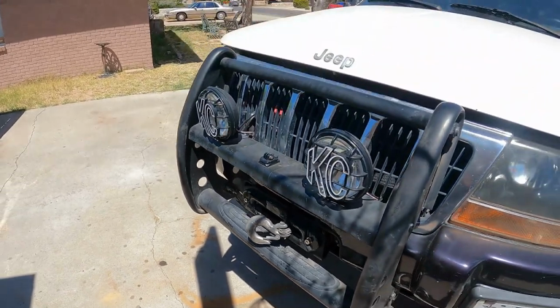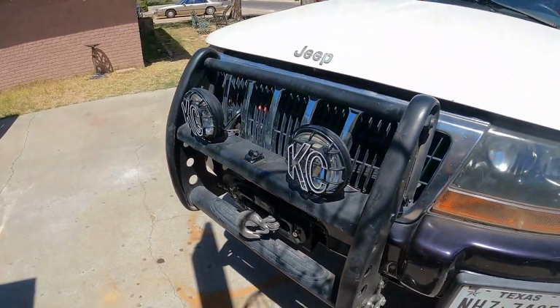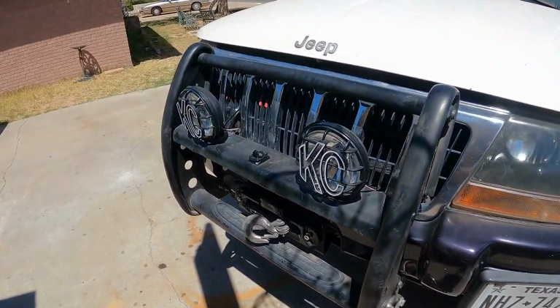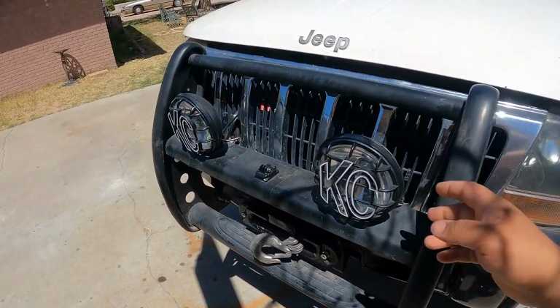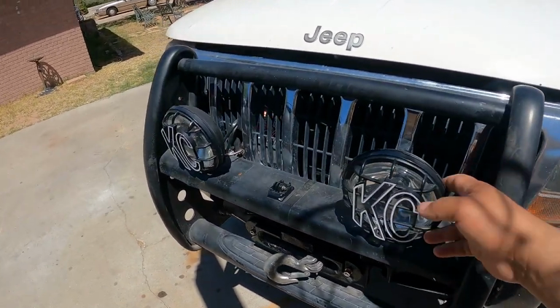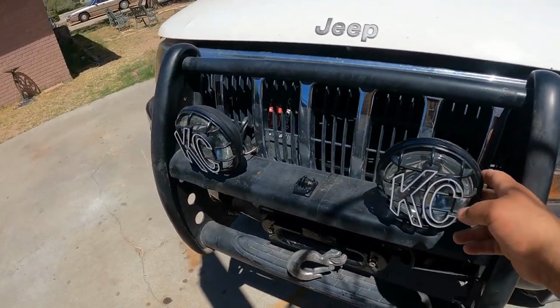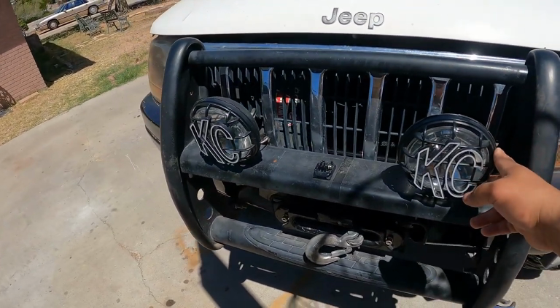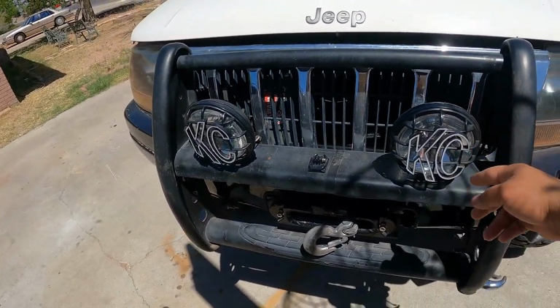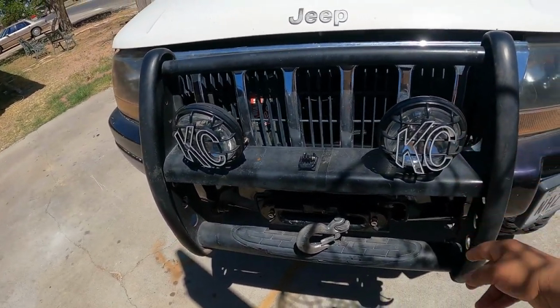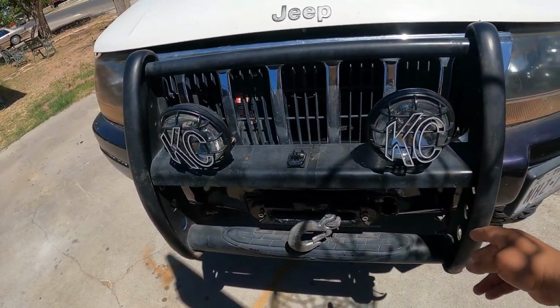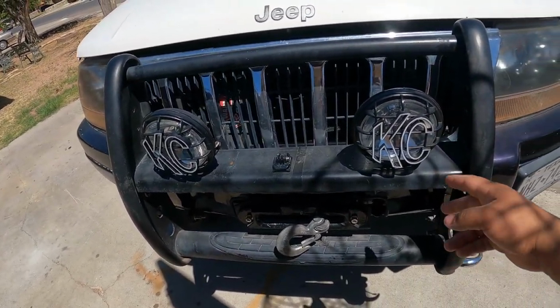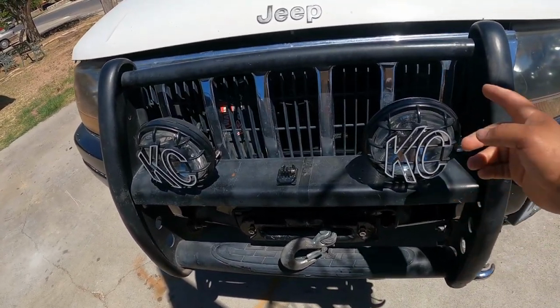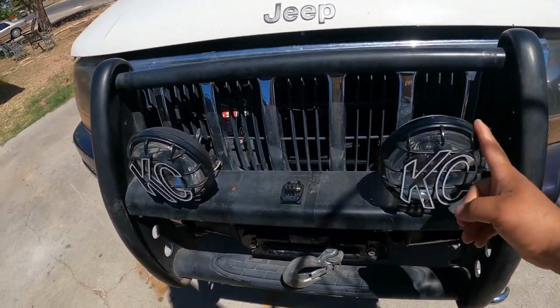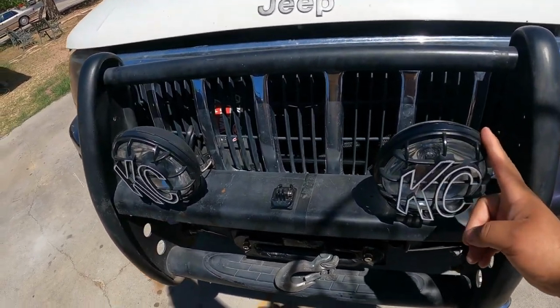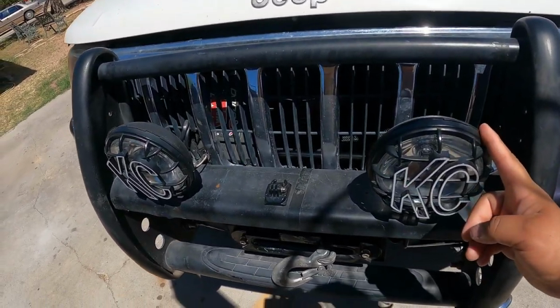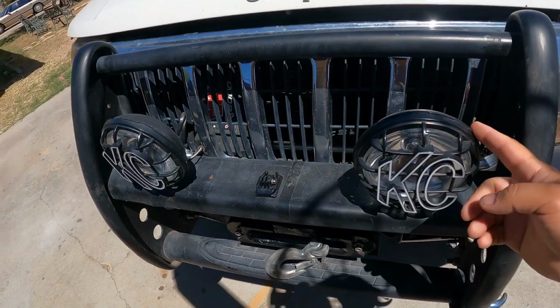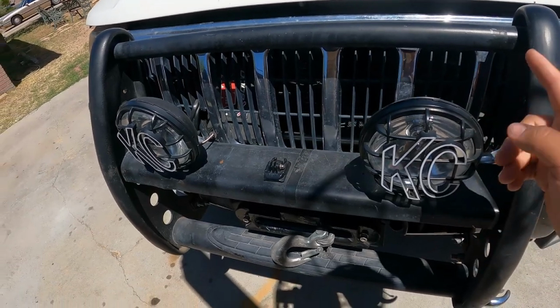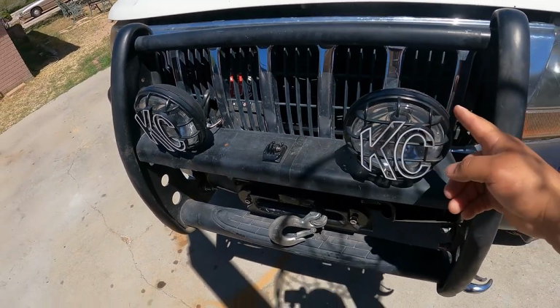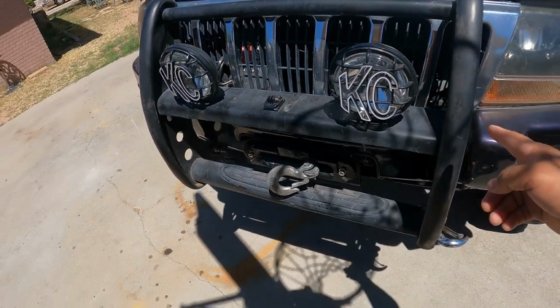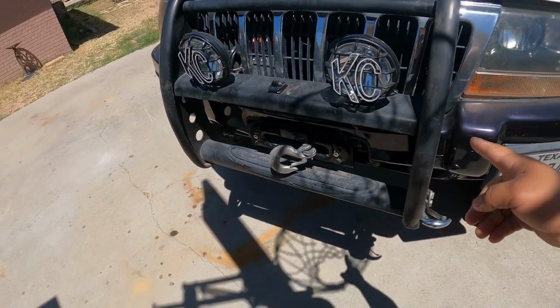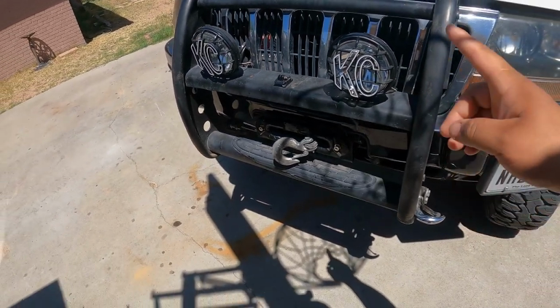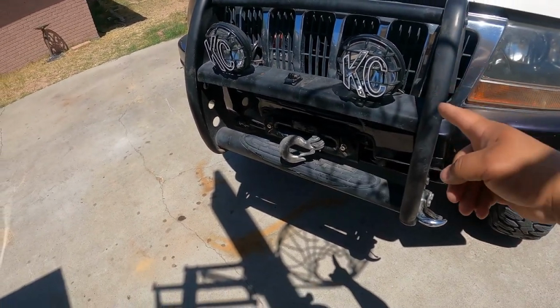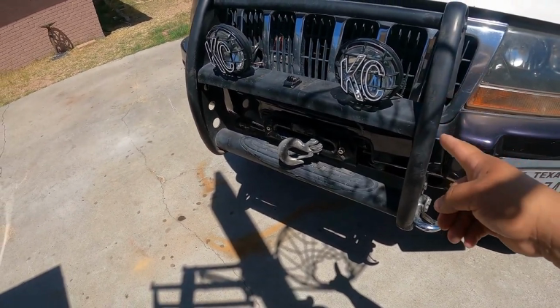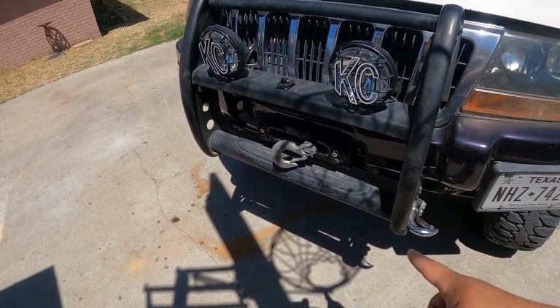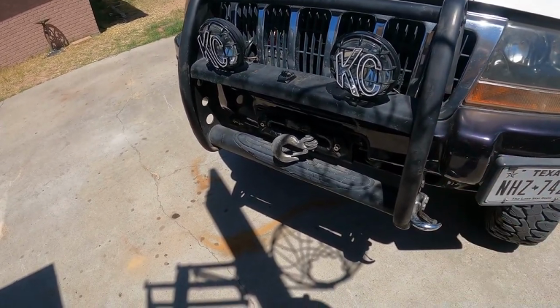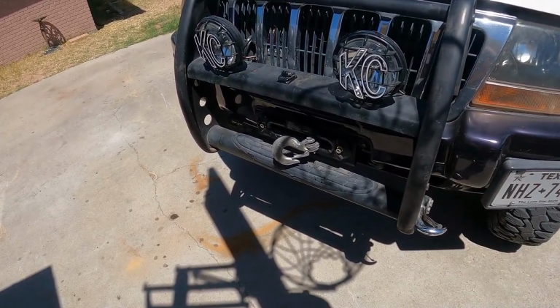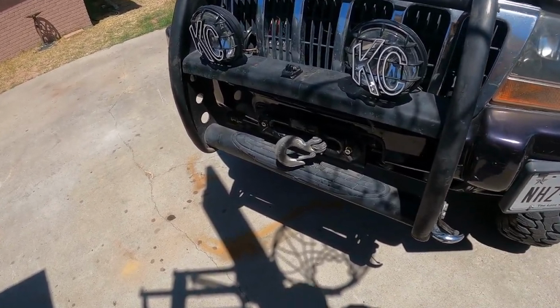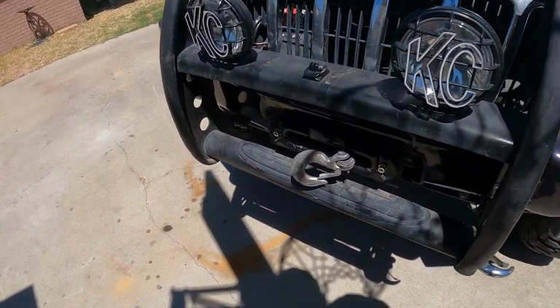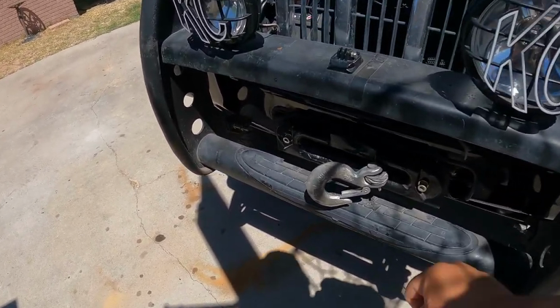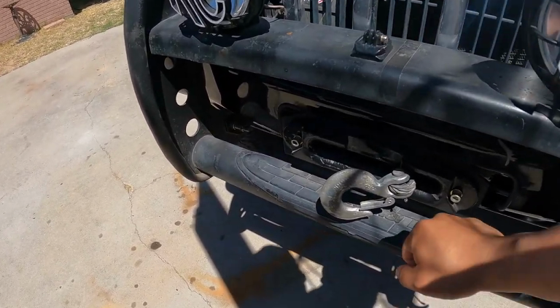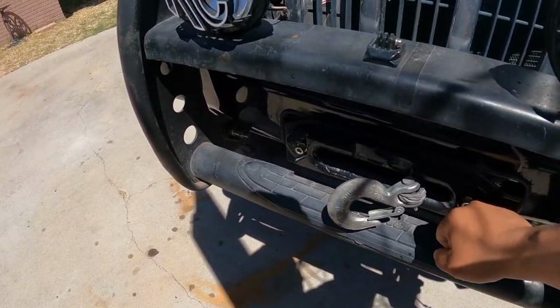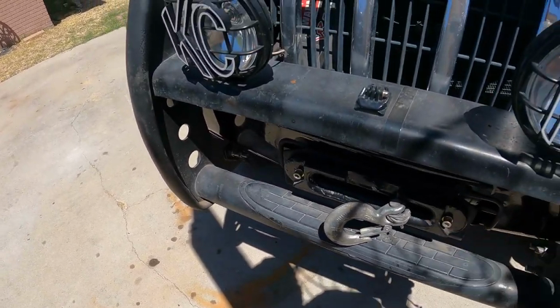We do have some KC lights up here that I picked up a while ago. I love these lights — they haven't let me down.